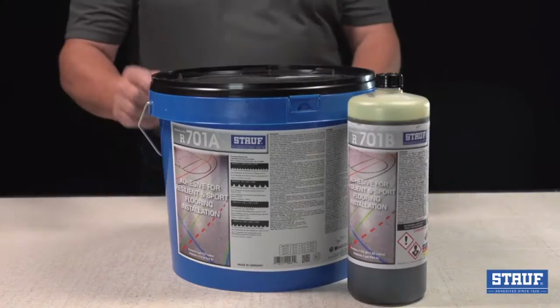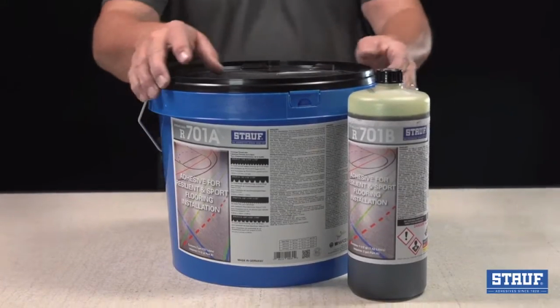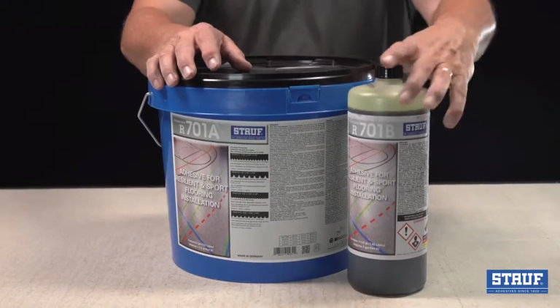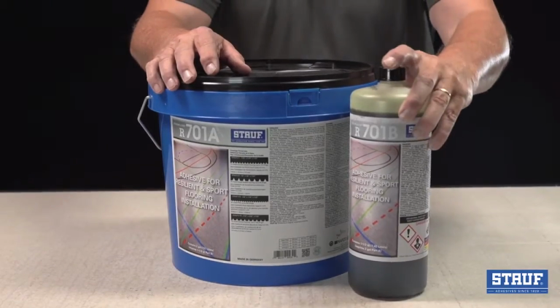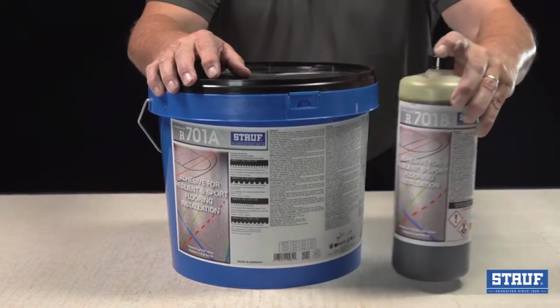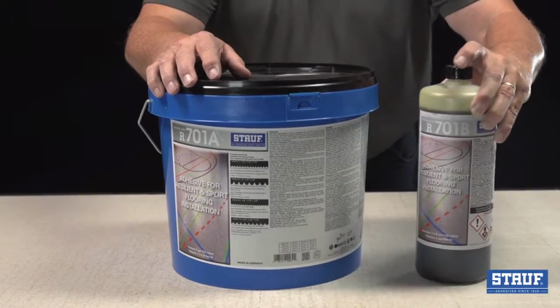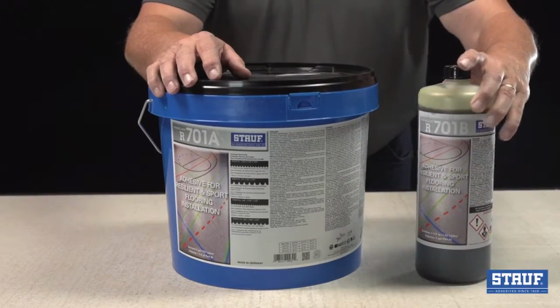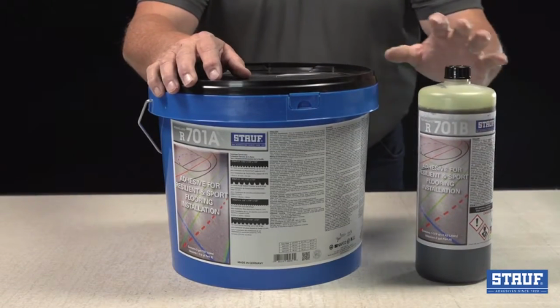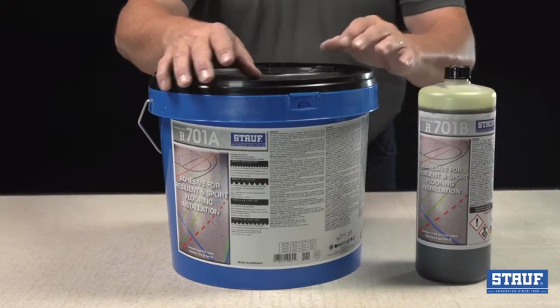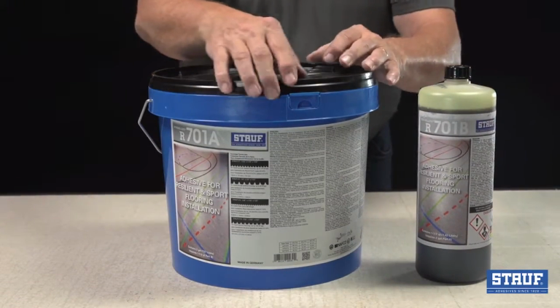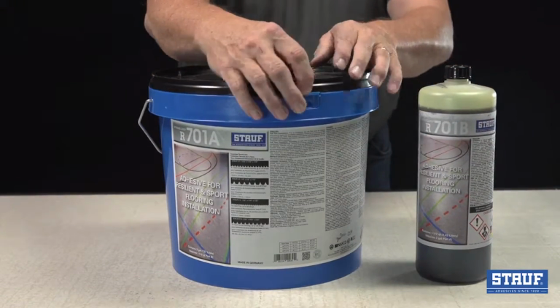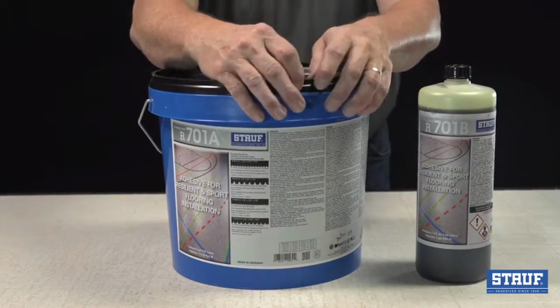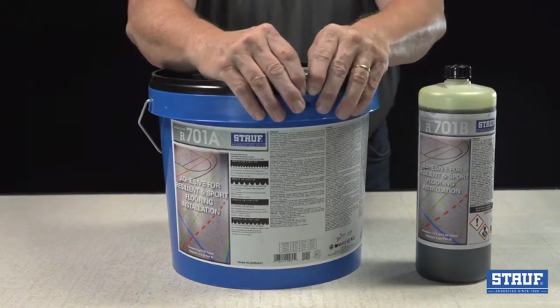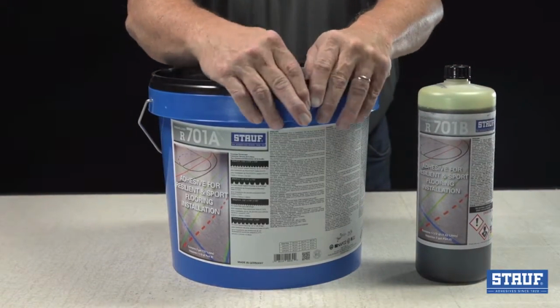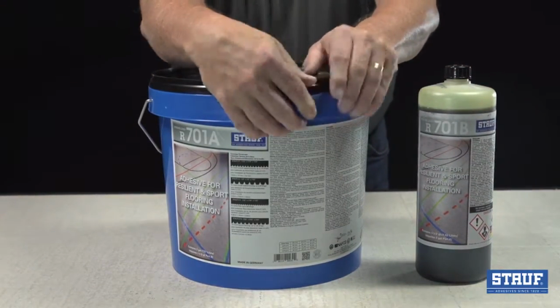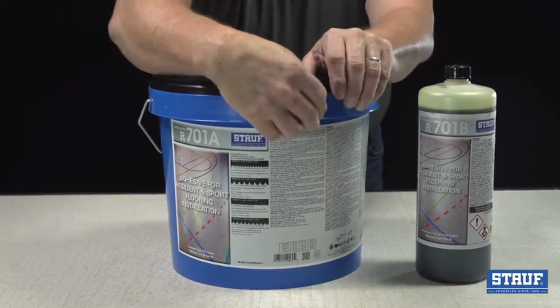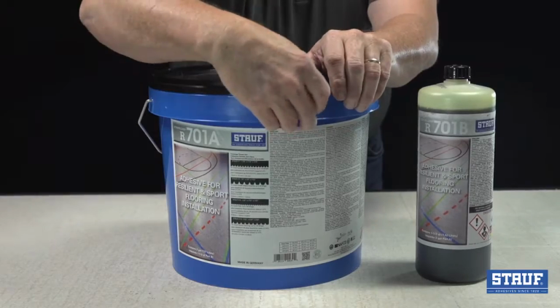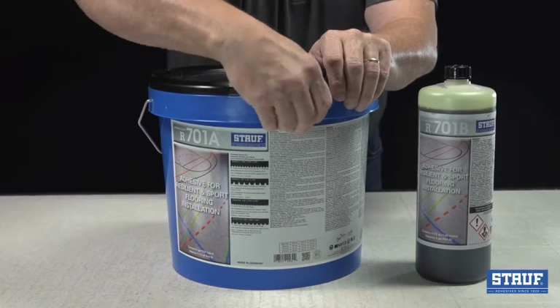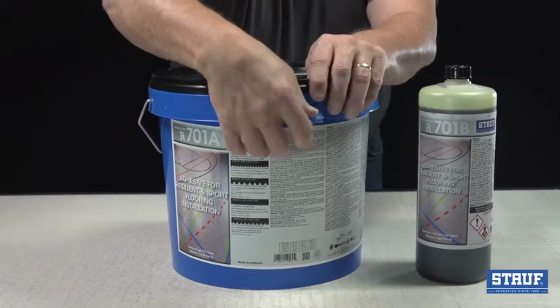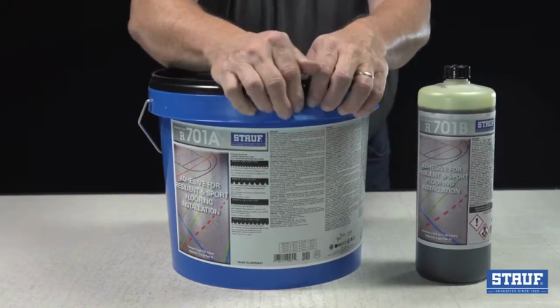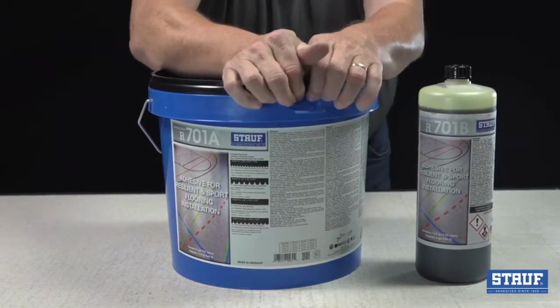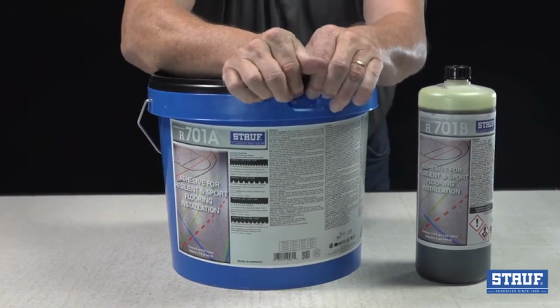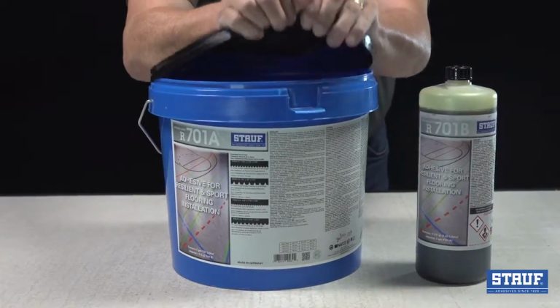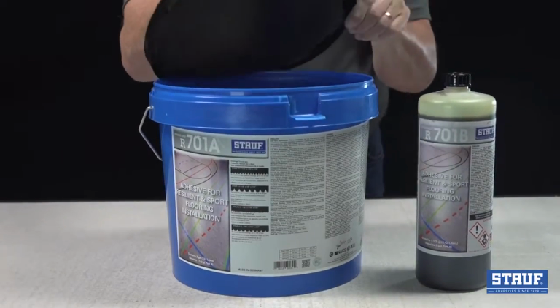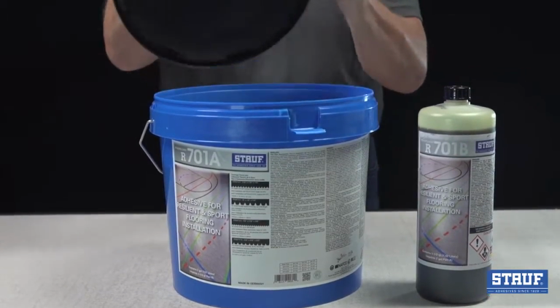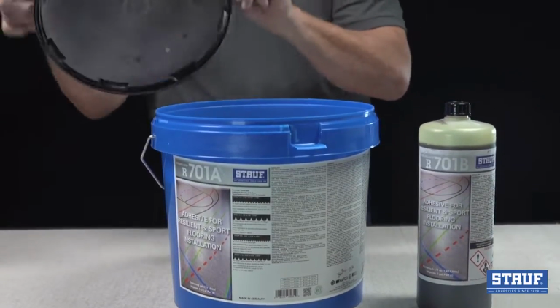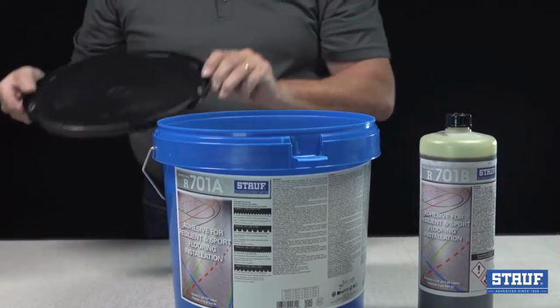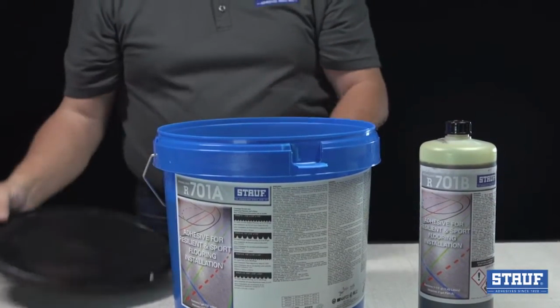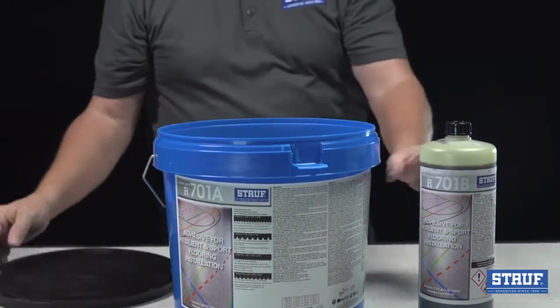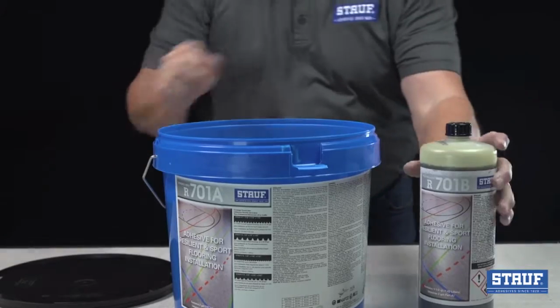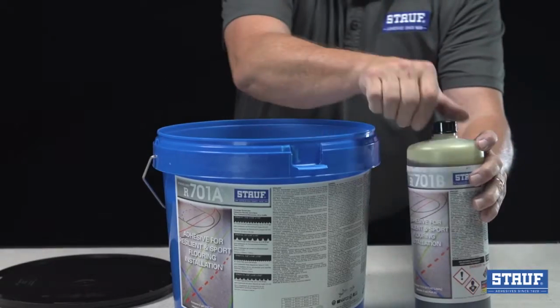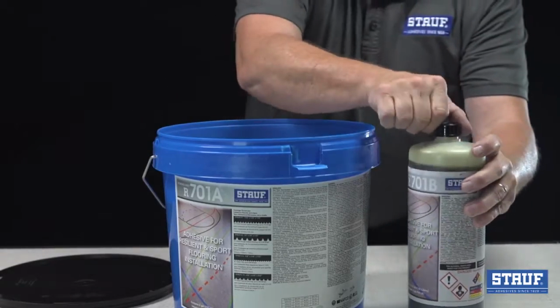R701 is a two-component urethane that must be mixed. To open the Part A container, bend the safety tab down and remove the lid. Next, remove the cap from Part B.